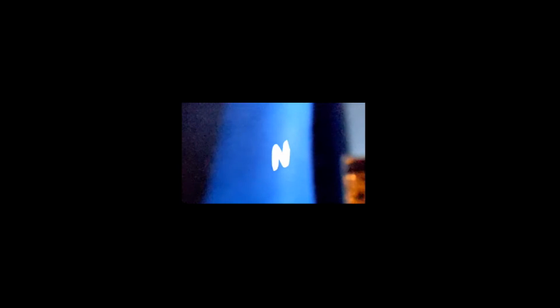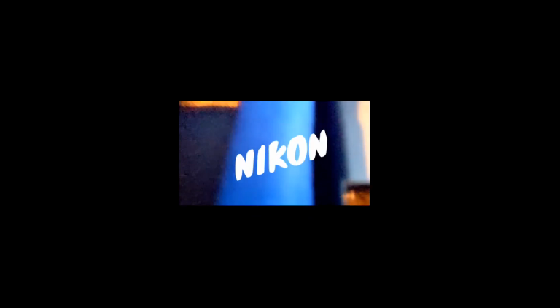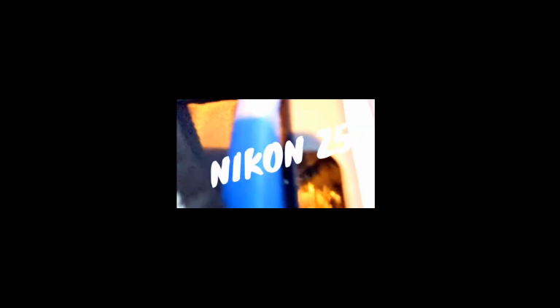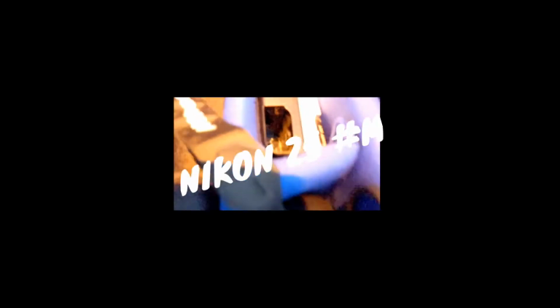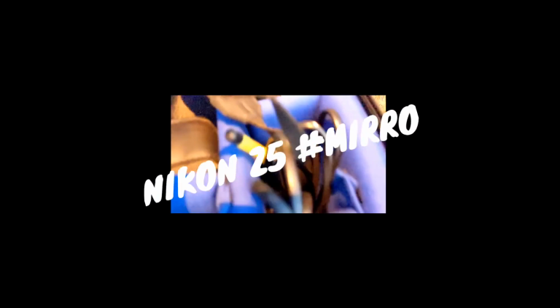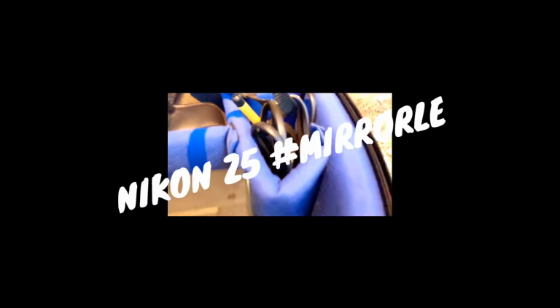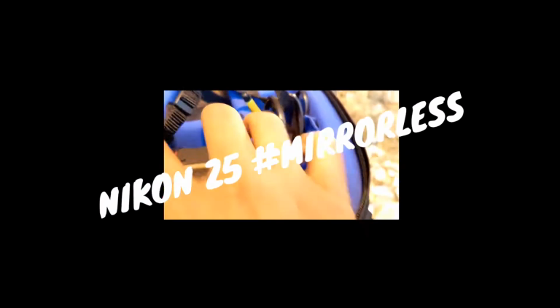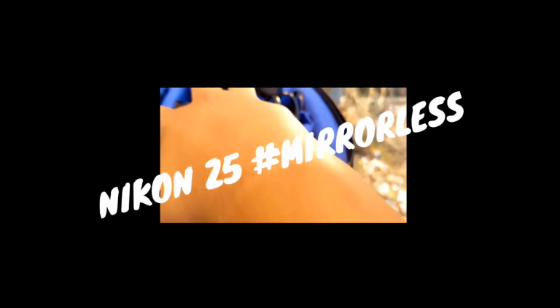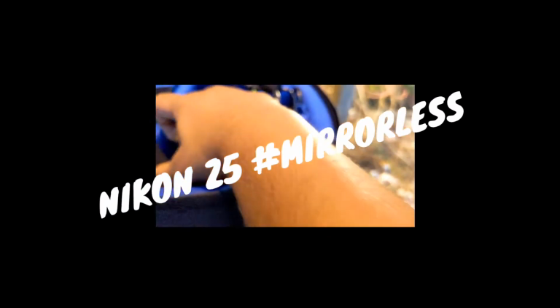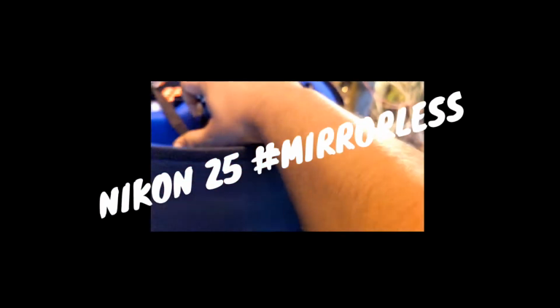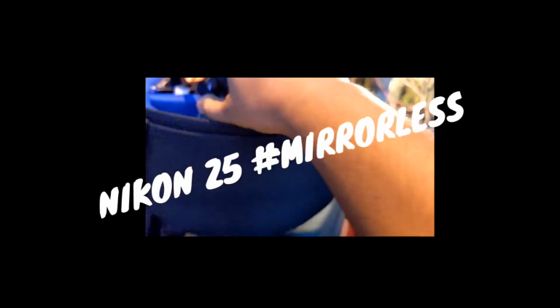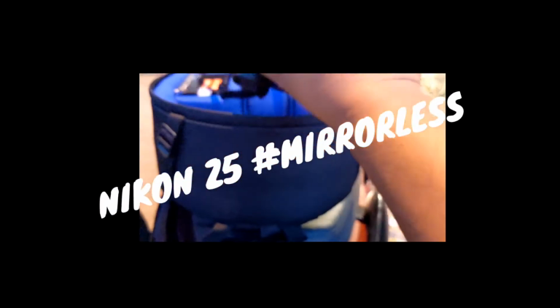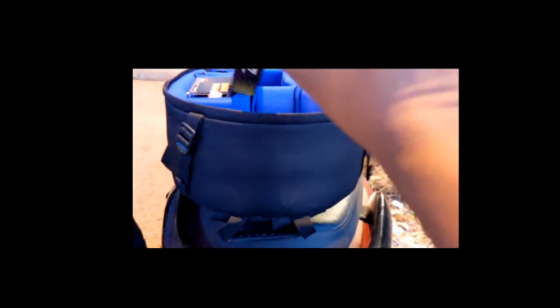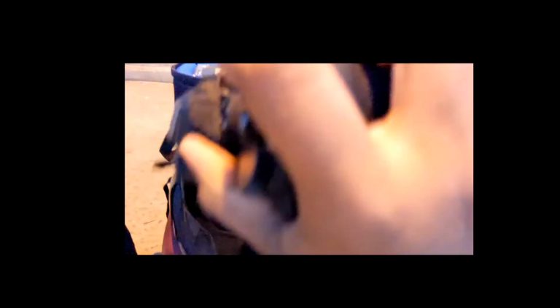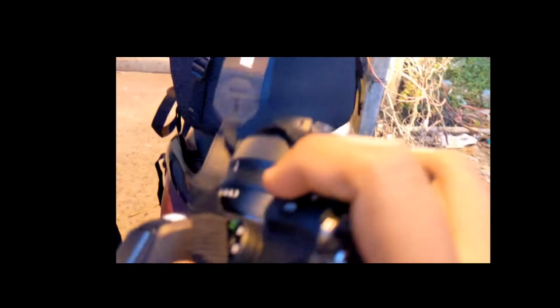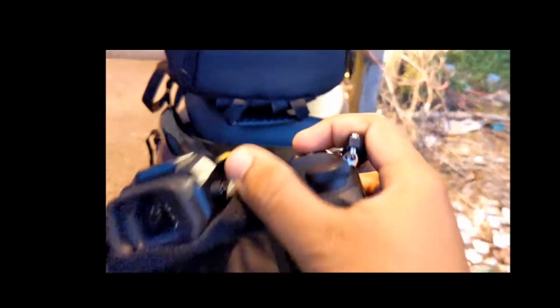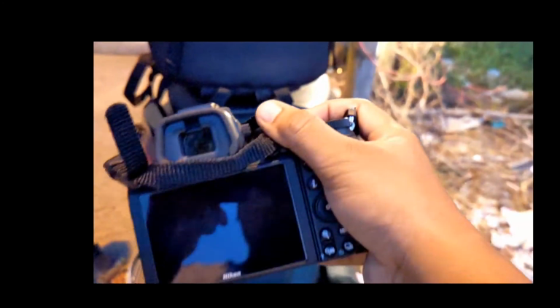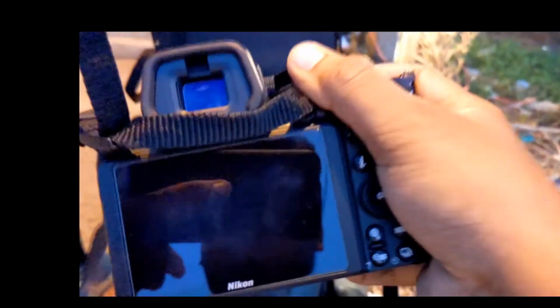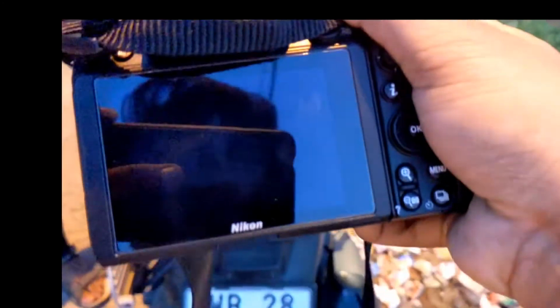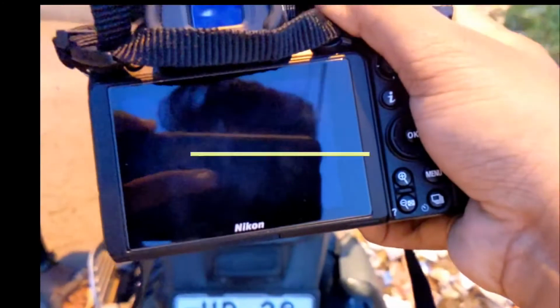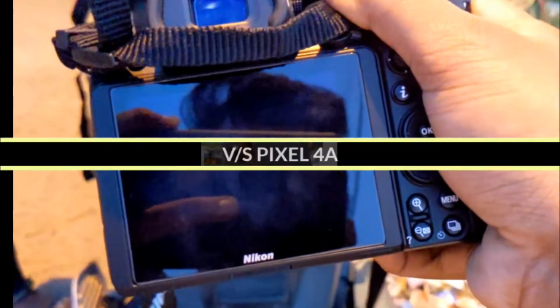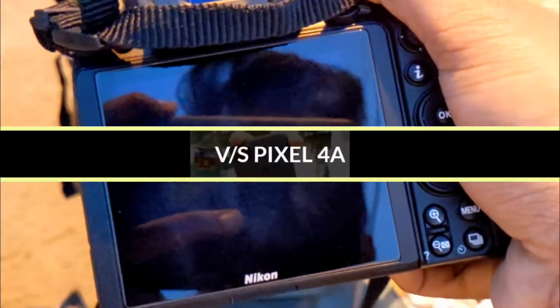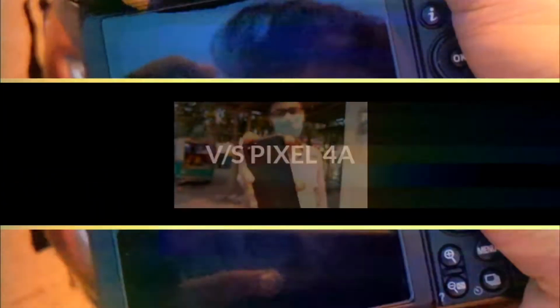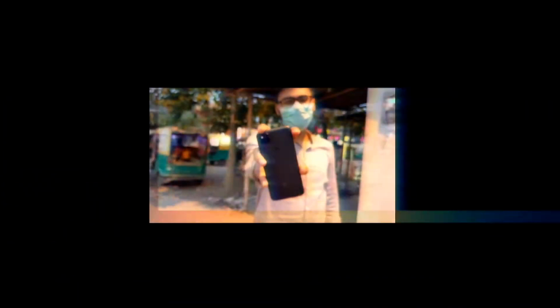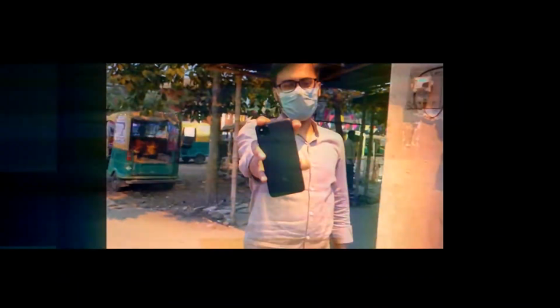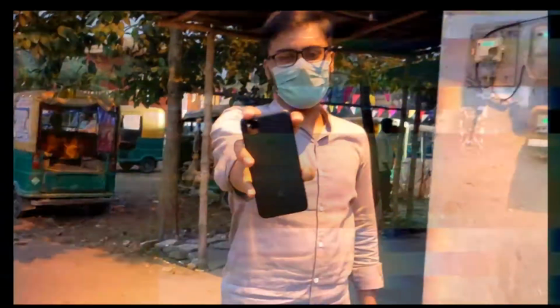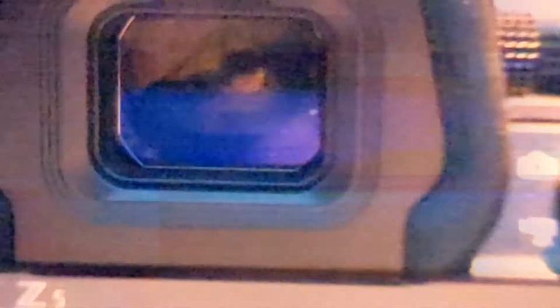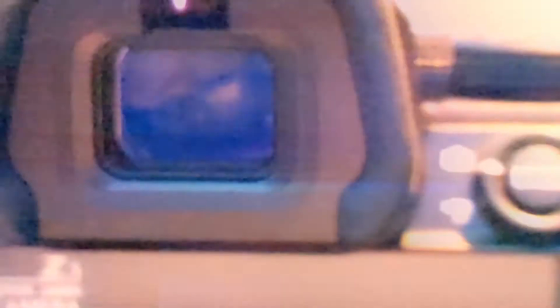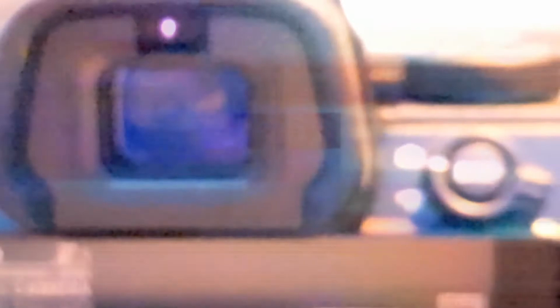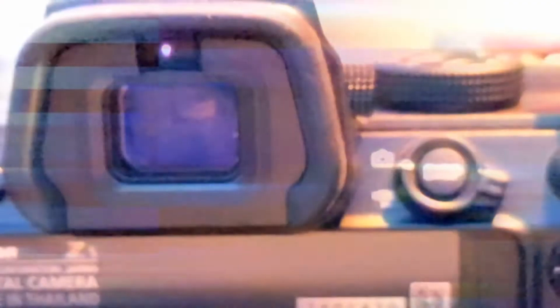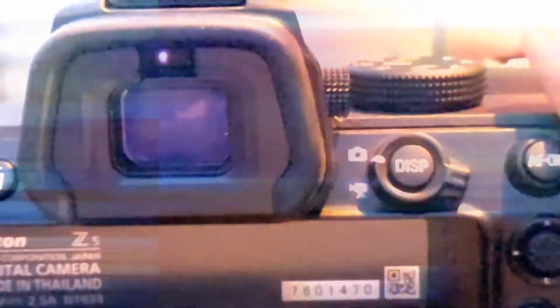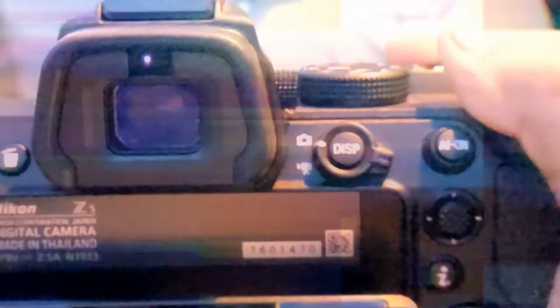Hello guys! This is a quick review comparing the Nikon Z5 mirrorless camera, a $1000 mirrorless camera, and a $349 pixel phone with a single lens.